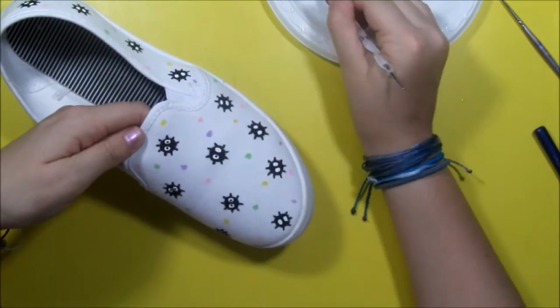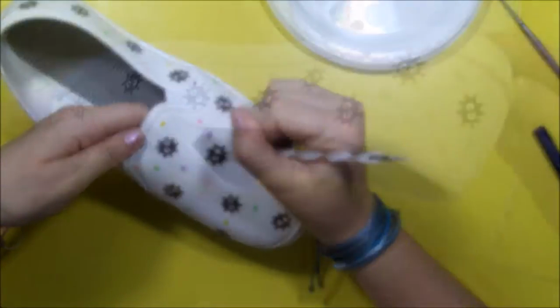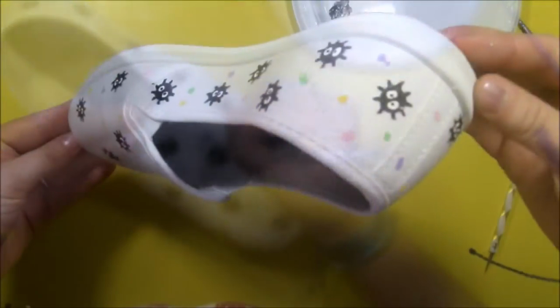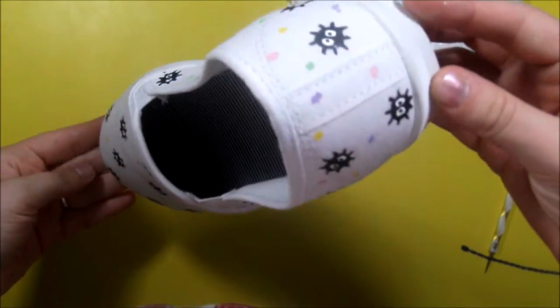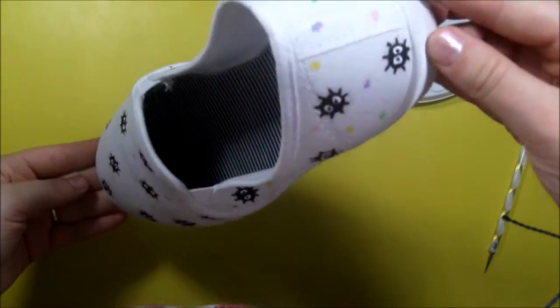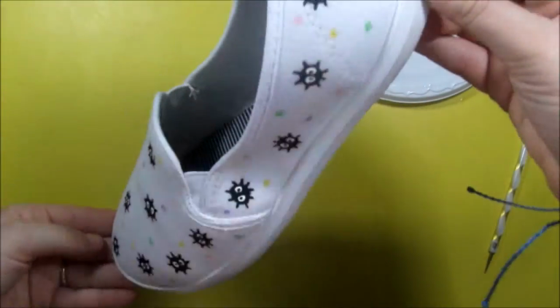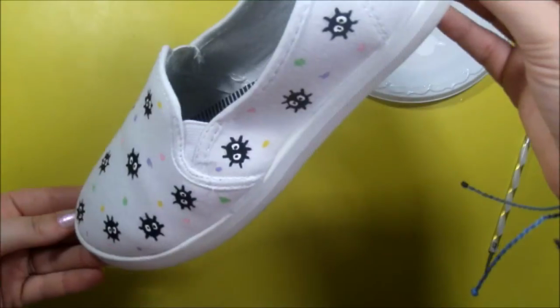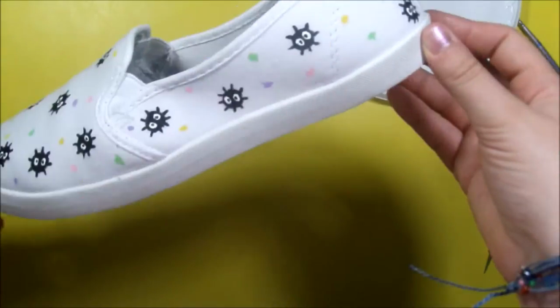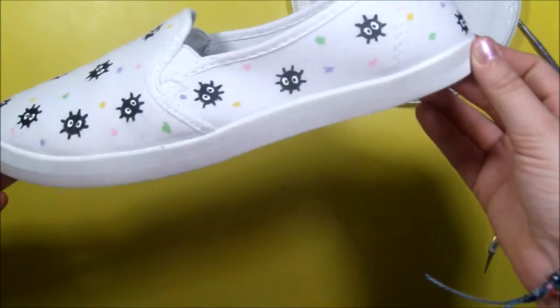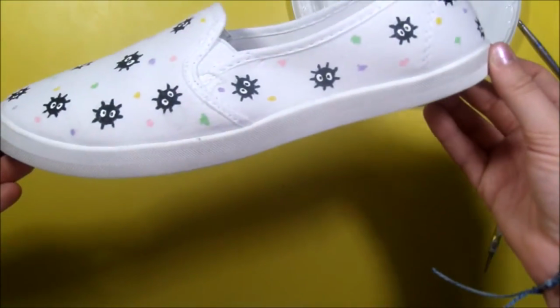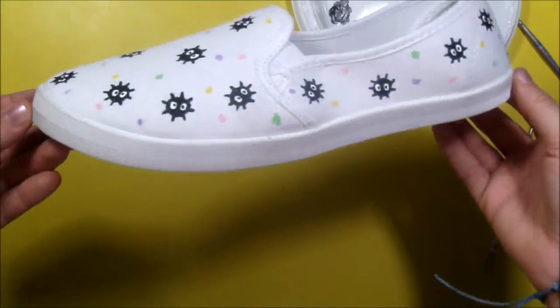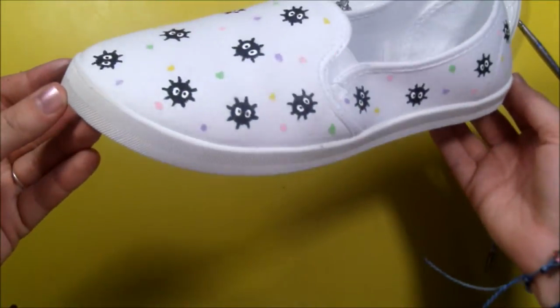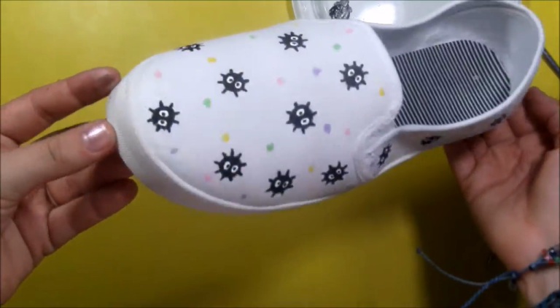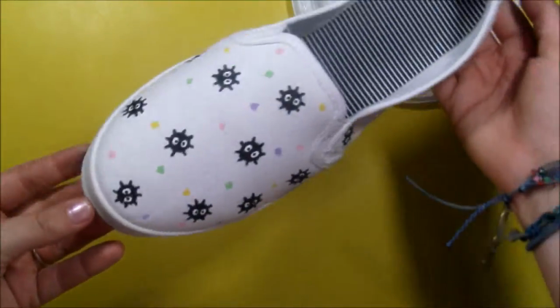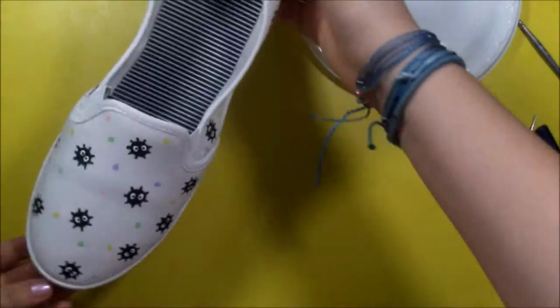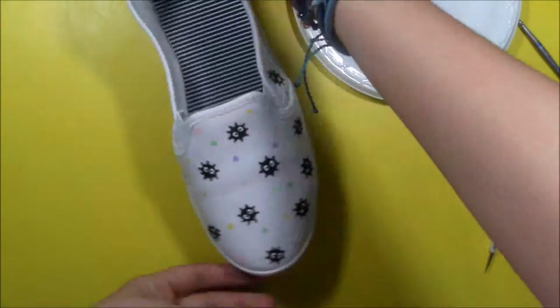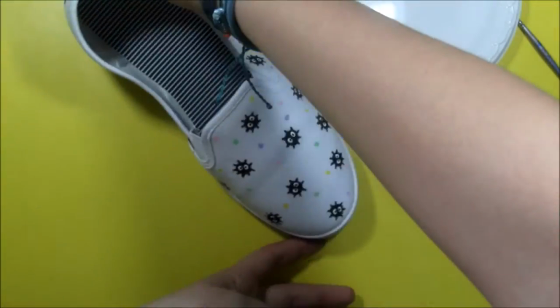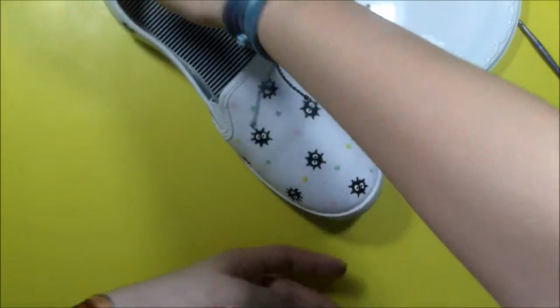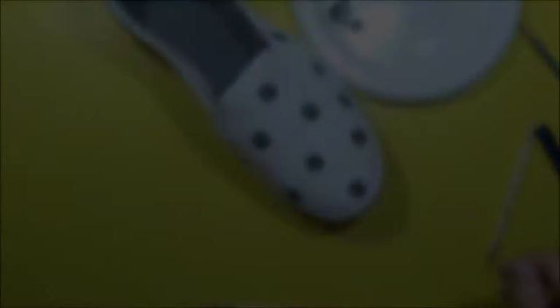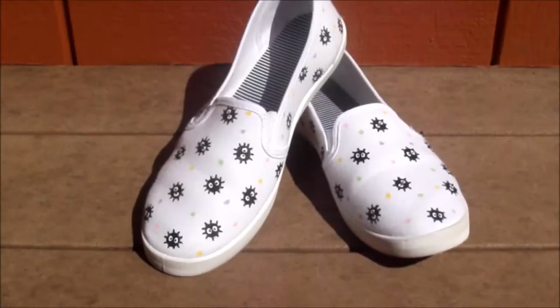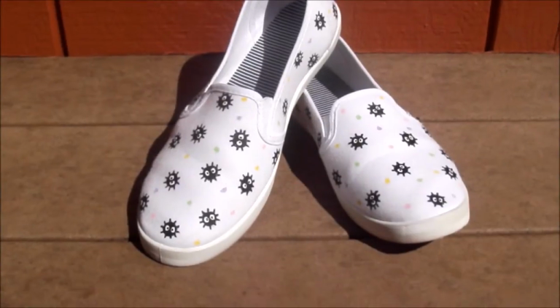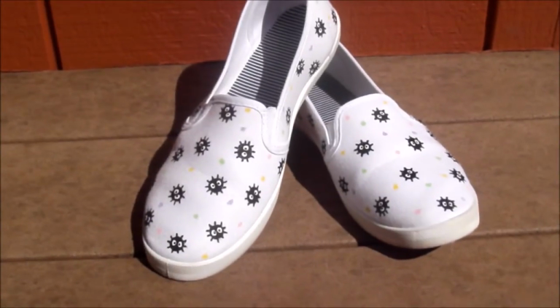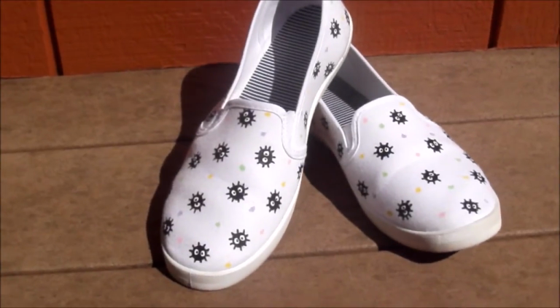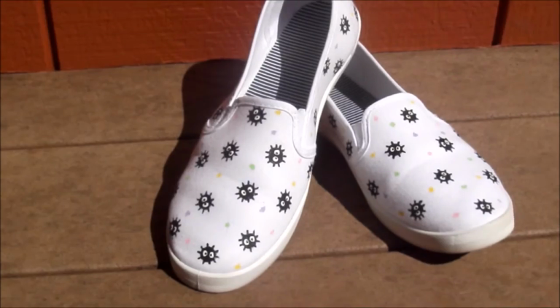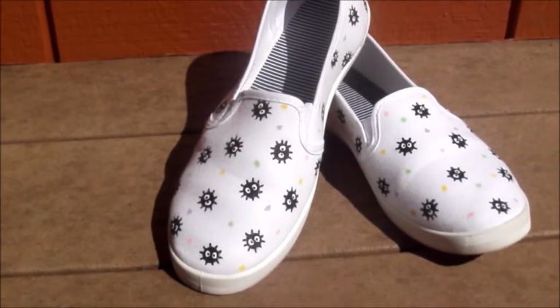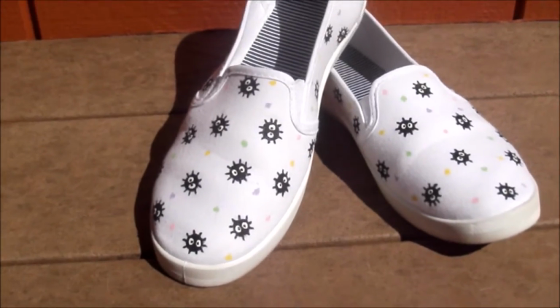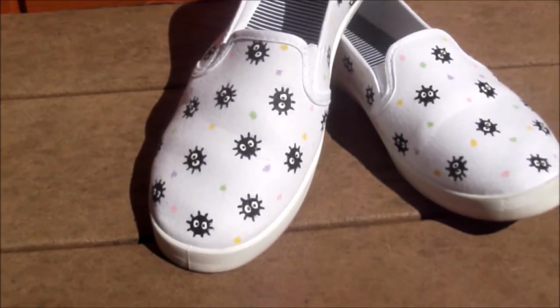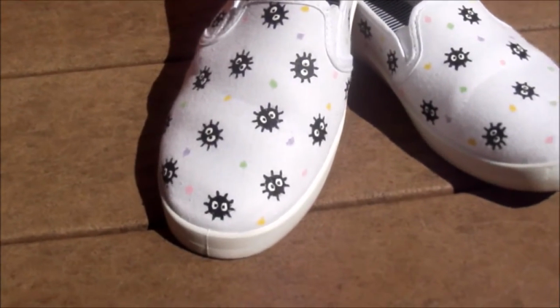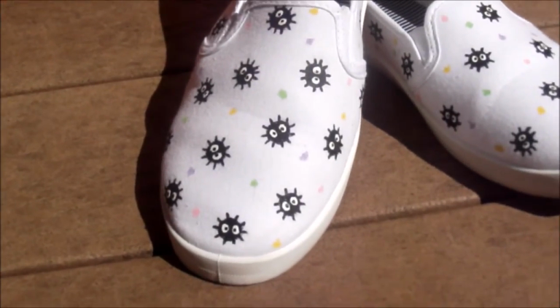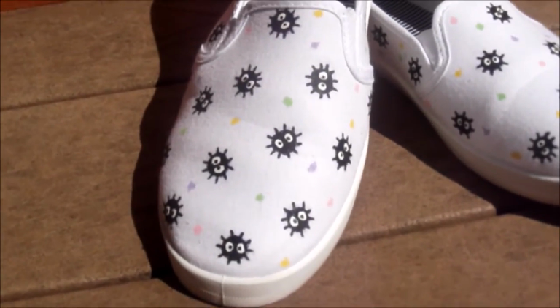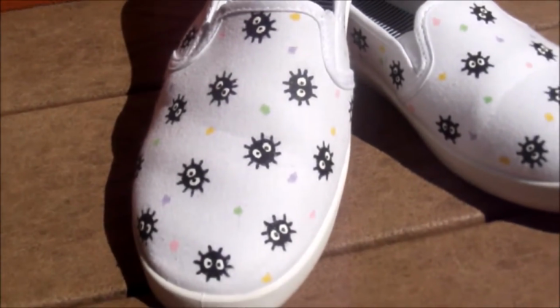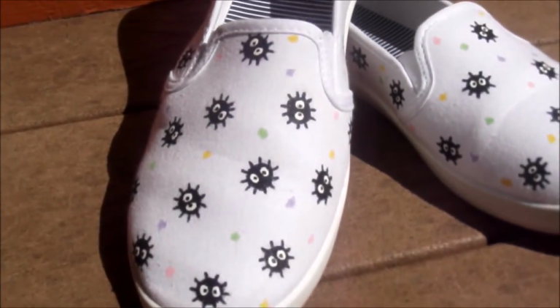And you're done! Thanks for watching, and good luck with your very own DIY shoes!